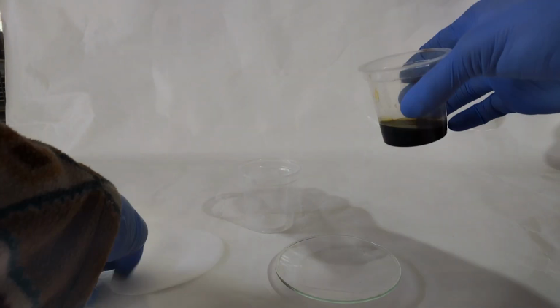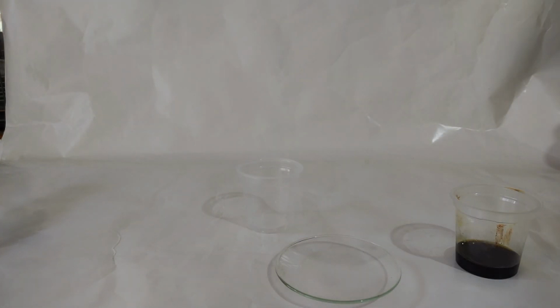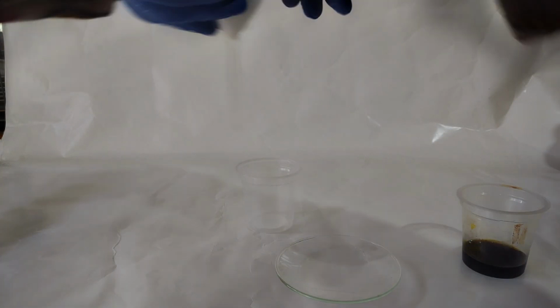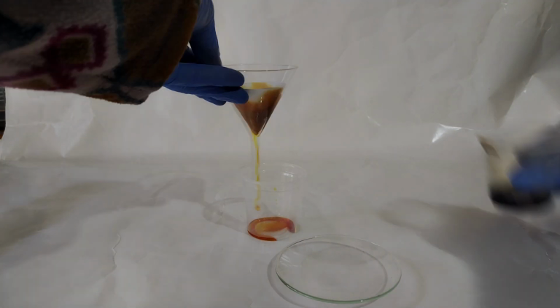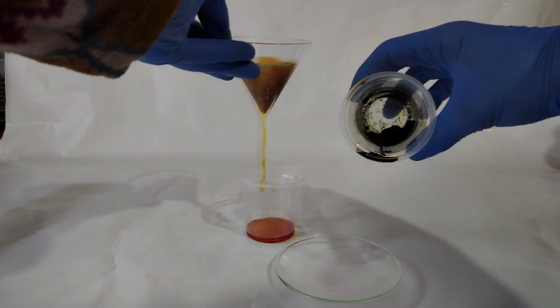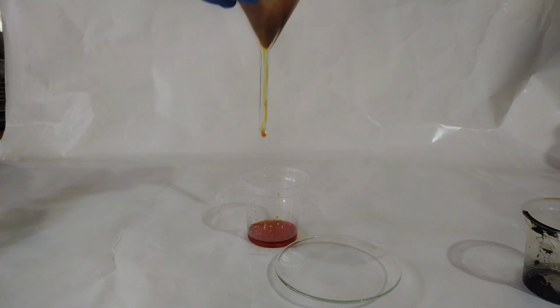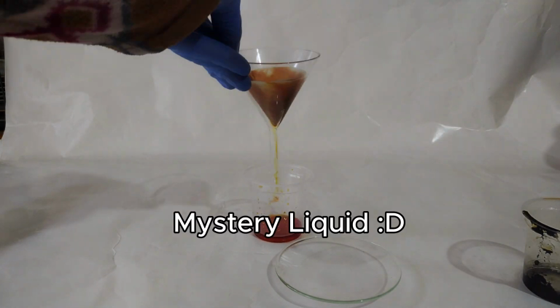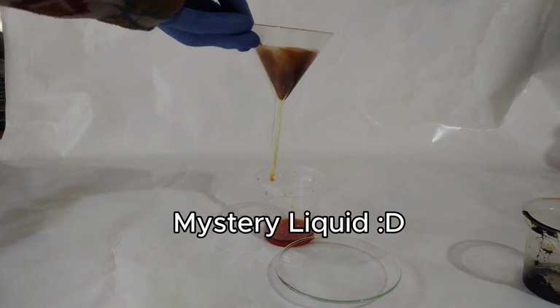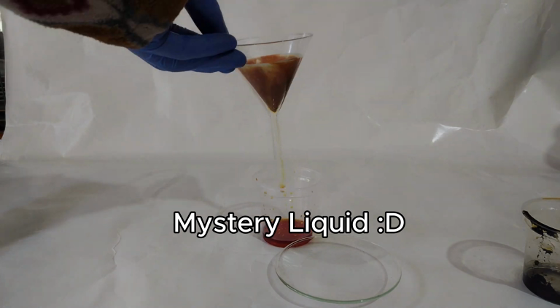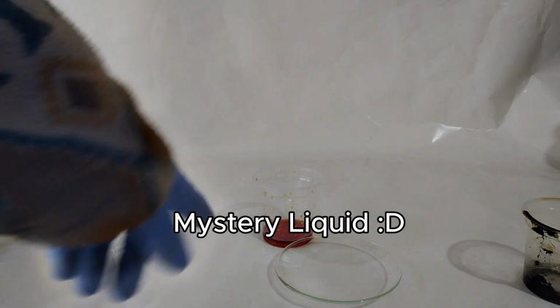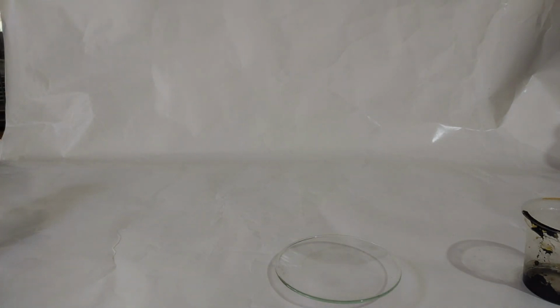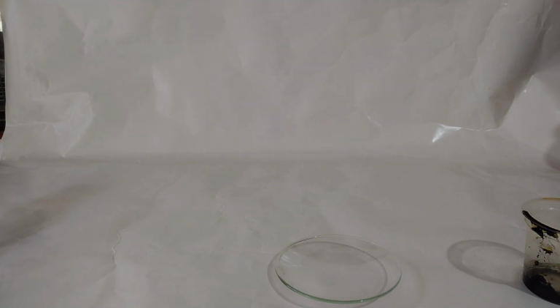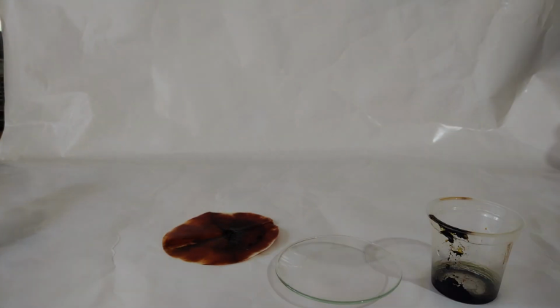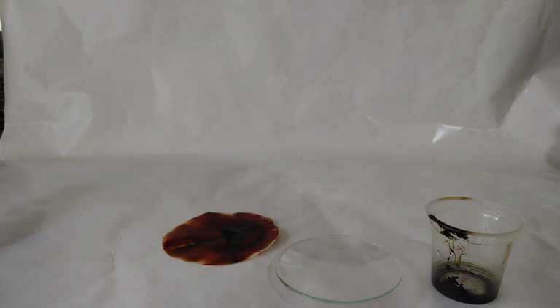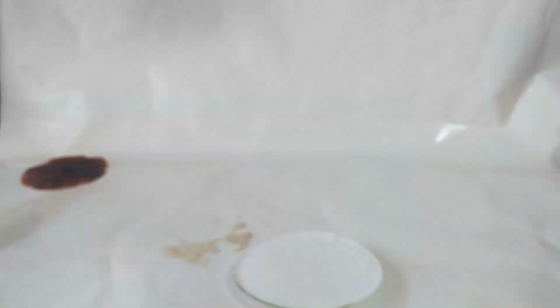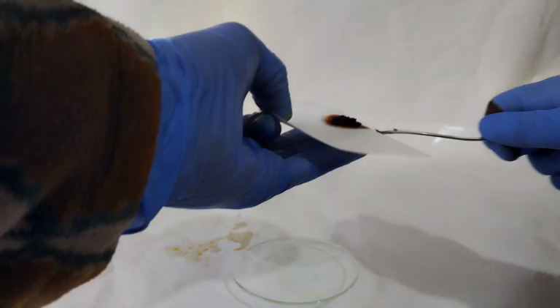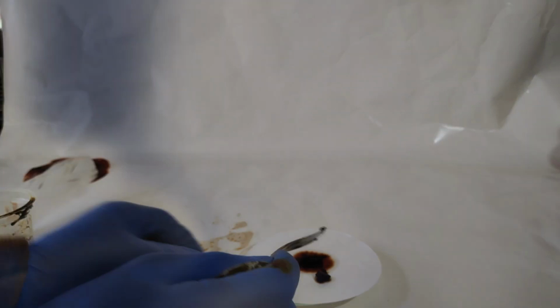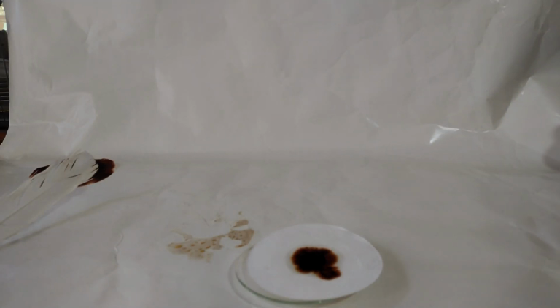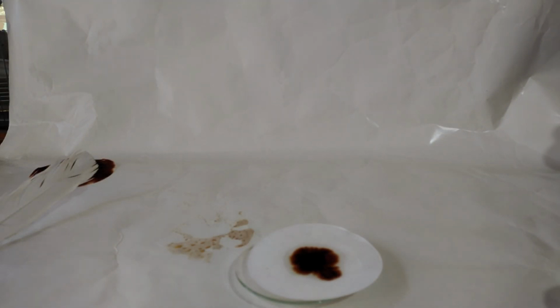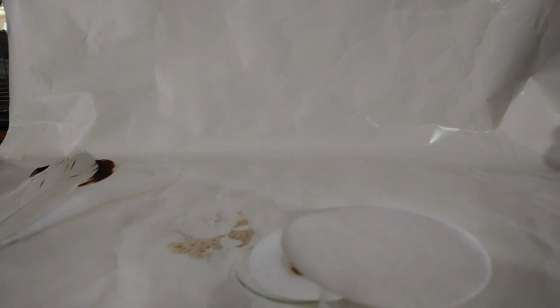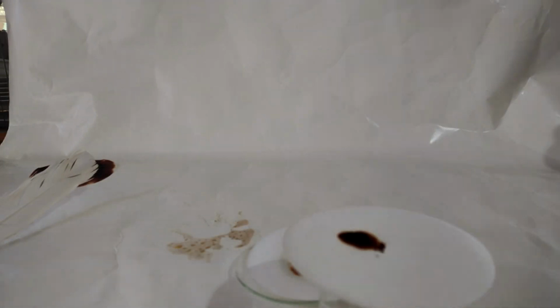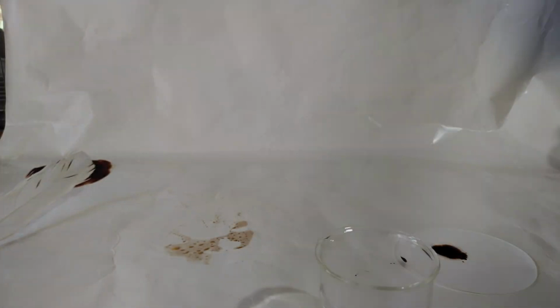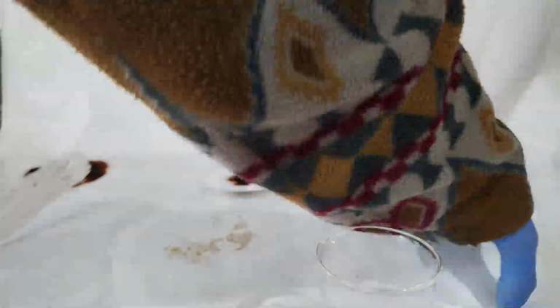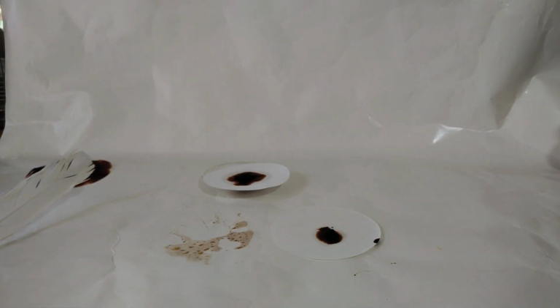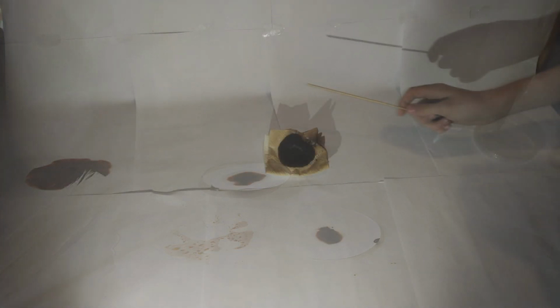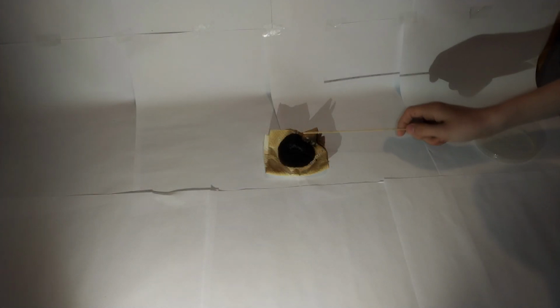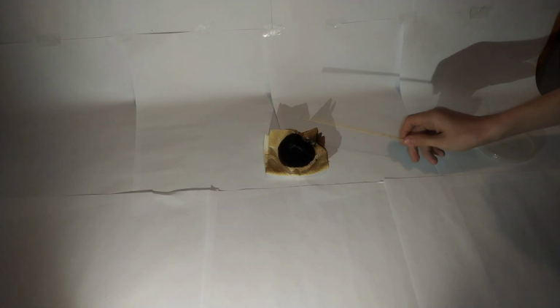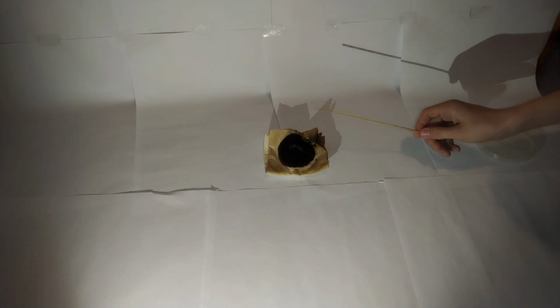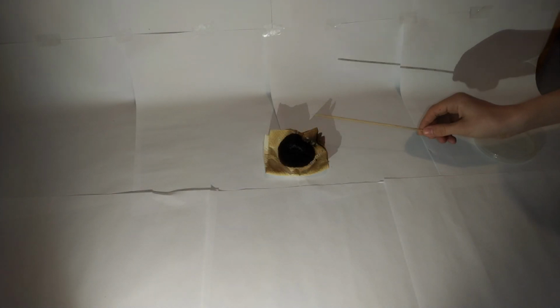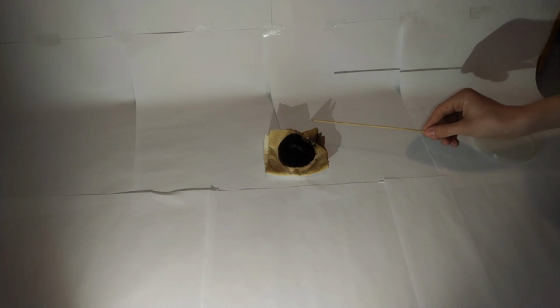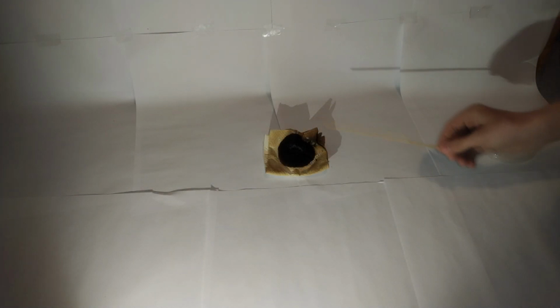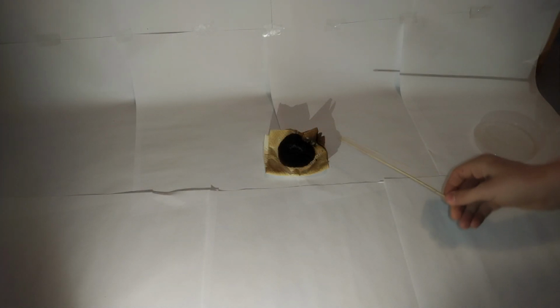Now that it has finished reacting, I decant the liquid onto a plastic cup and take the sediment from the old cup and put it onto a filter paper to dry for about 3 hours or so. And here's a clip from me detonating the touch powder.